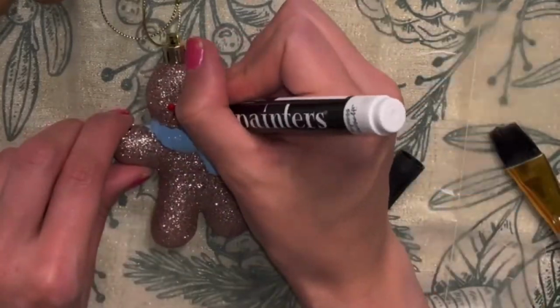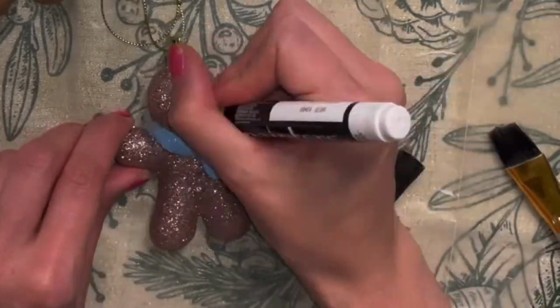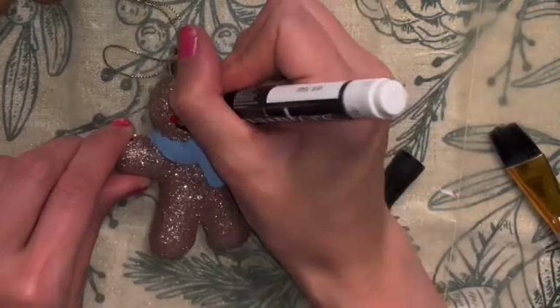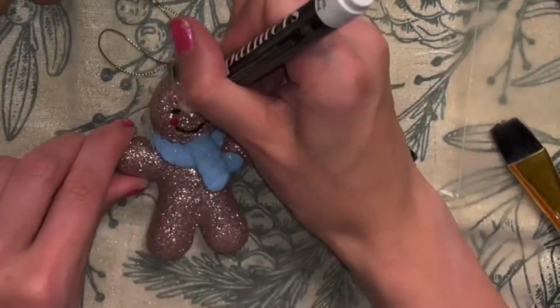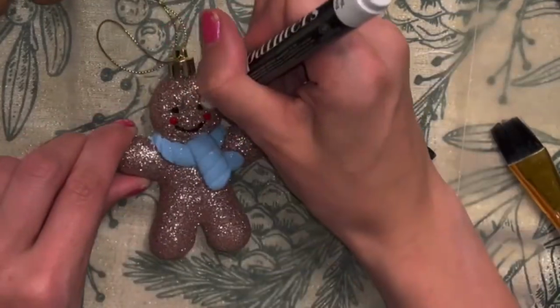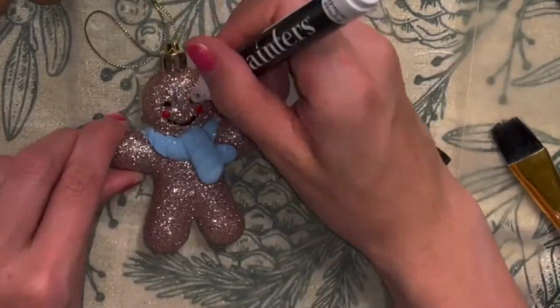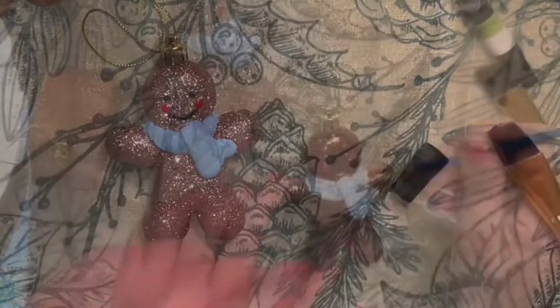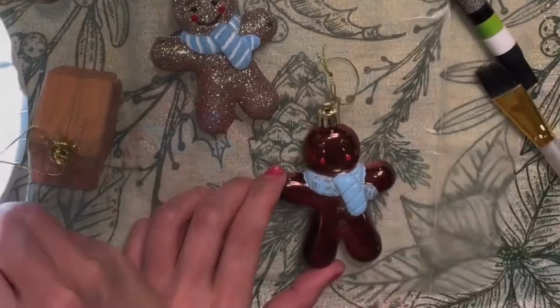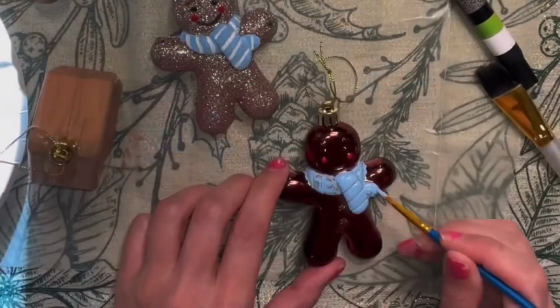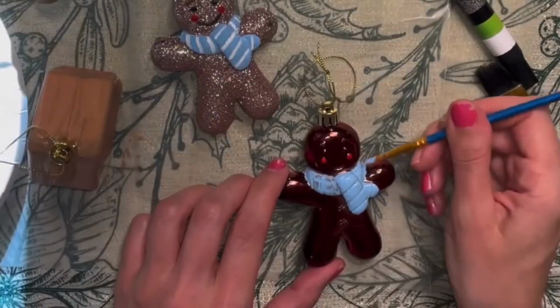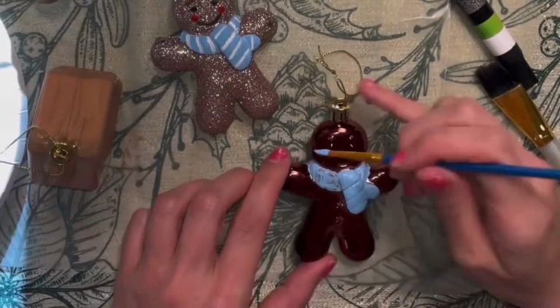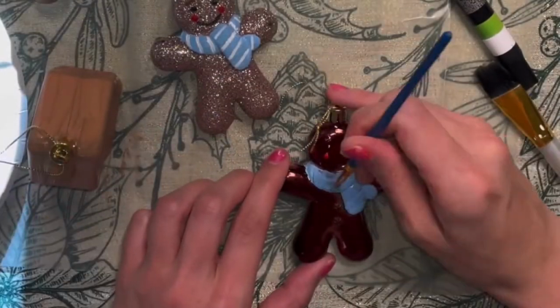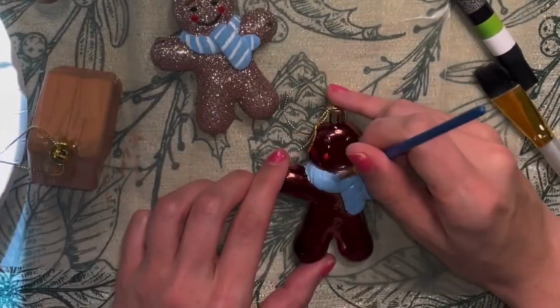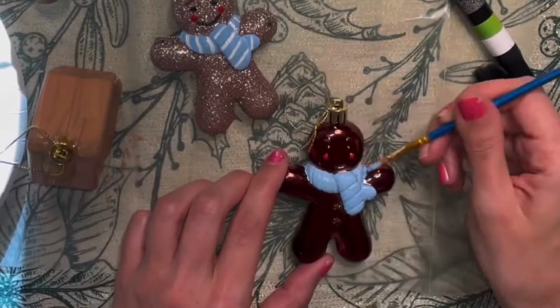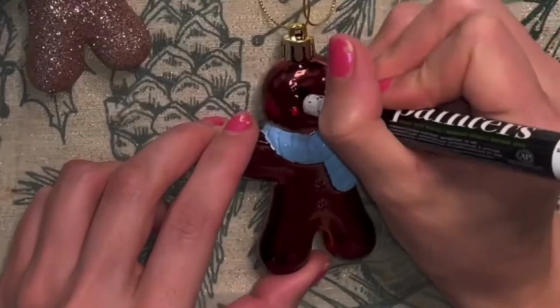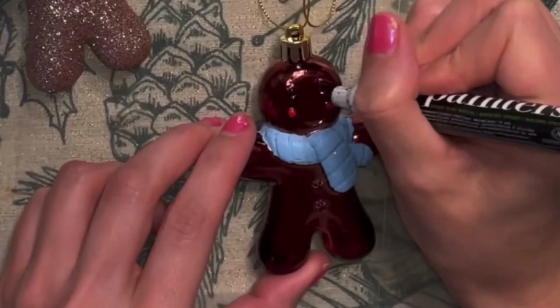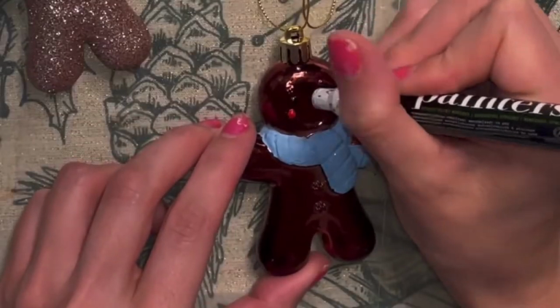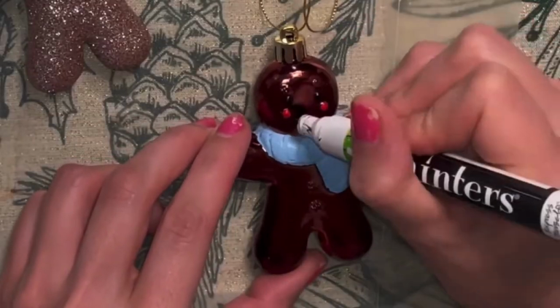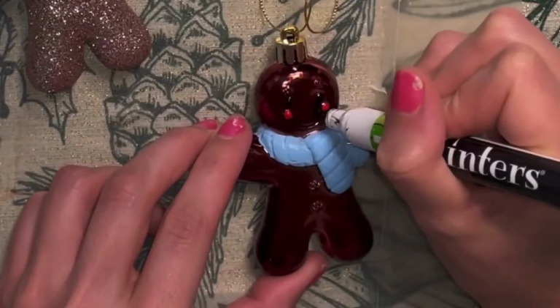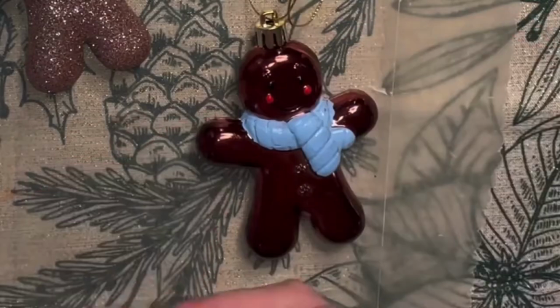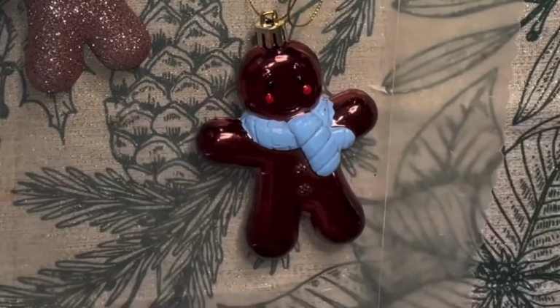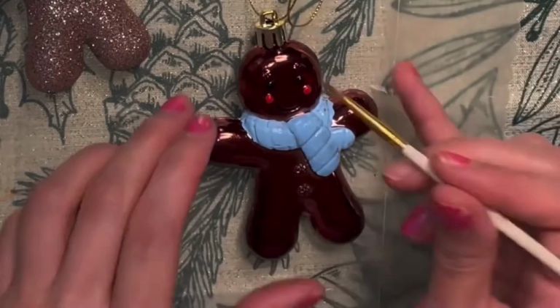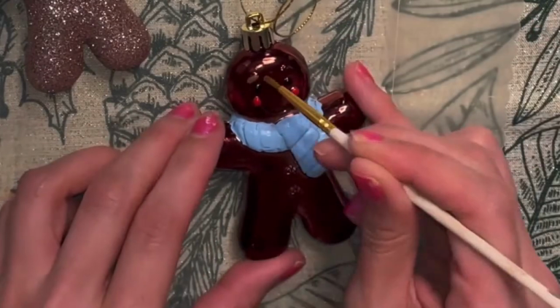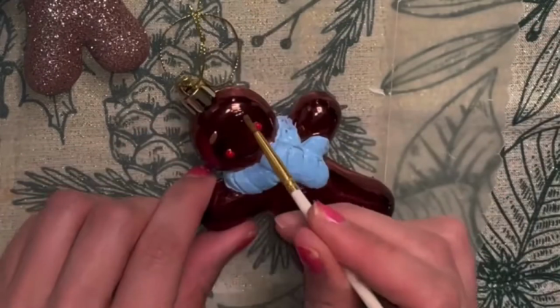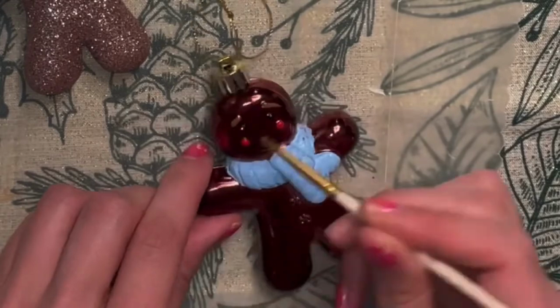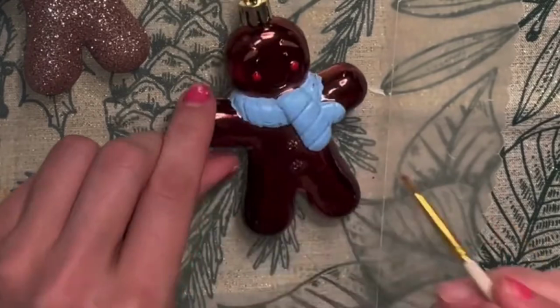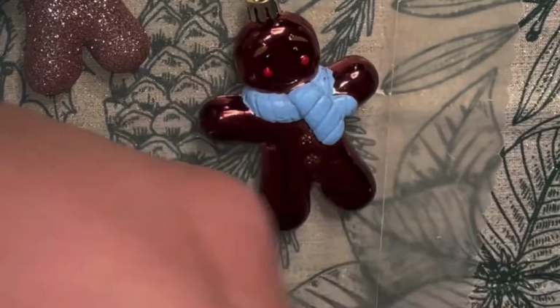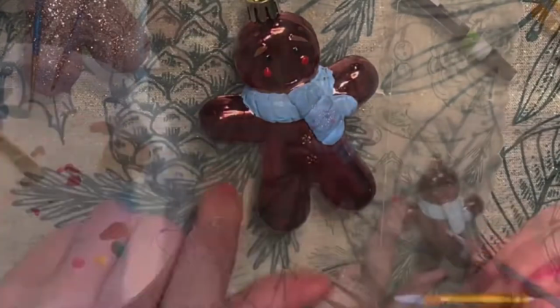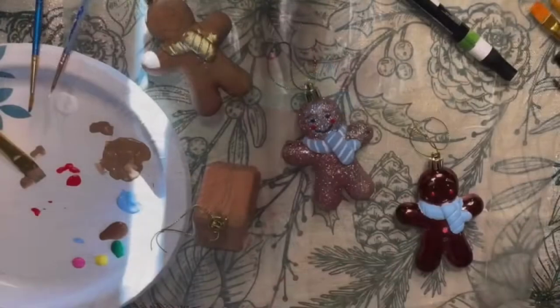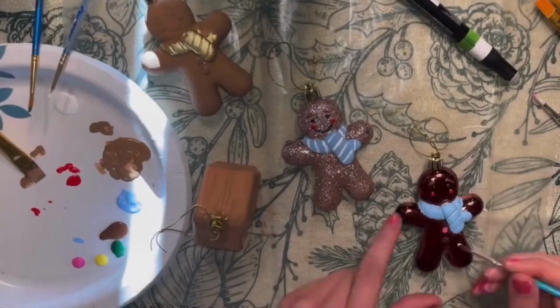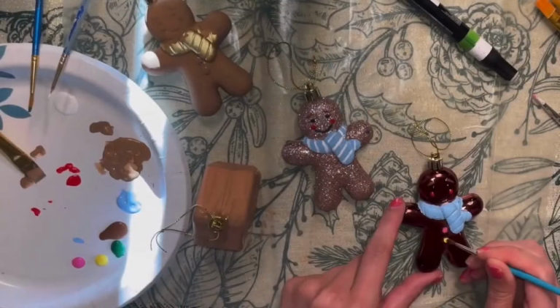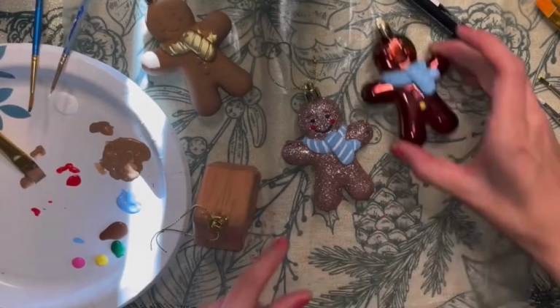Even though you're watching me decorate like four ornaments, I'll be decorating all 28 ornaments off-camera, so toward the end I'll definitely insert photos of all the decorated ornaments. Then we'll check out the final gingerbread Christmas tree because it'll be completed.